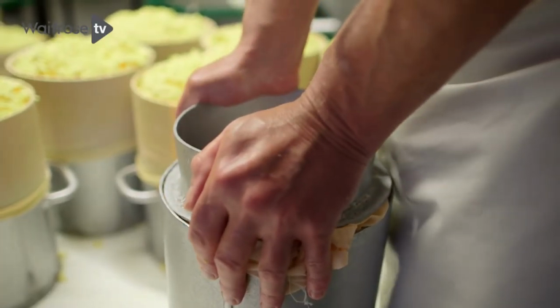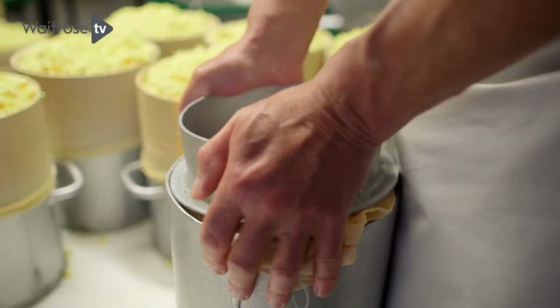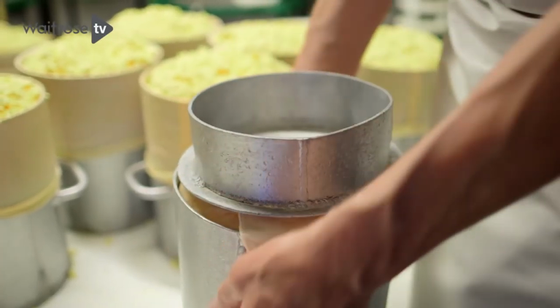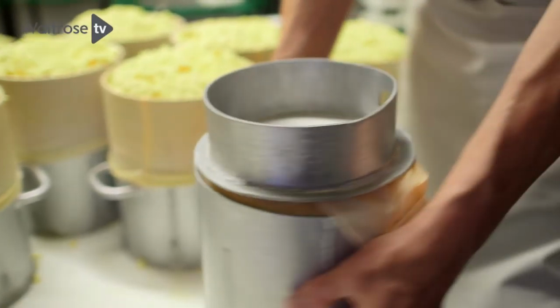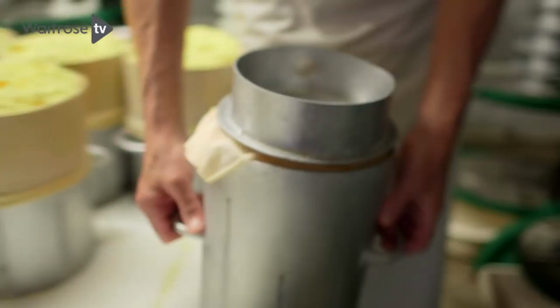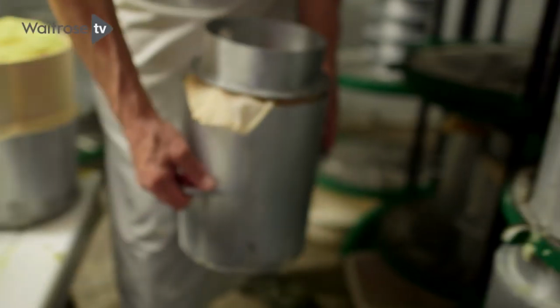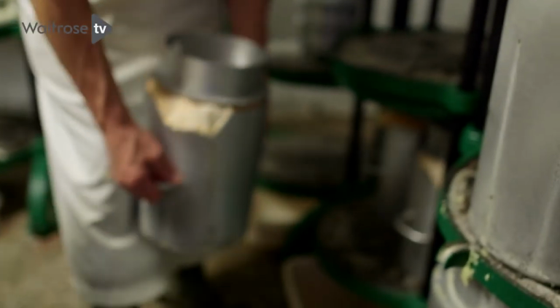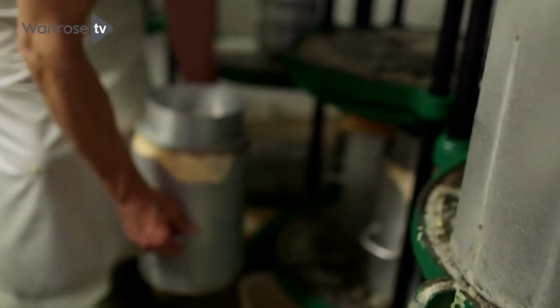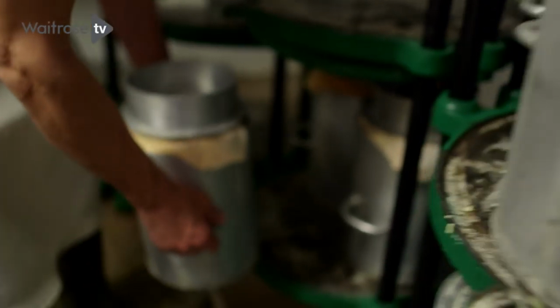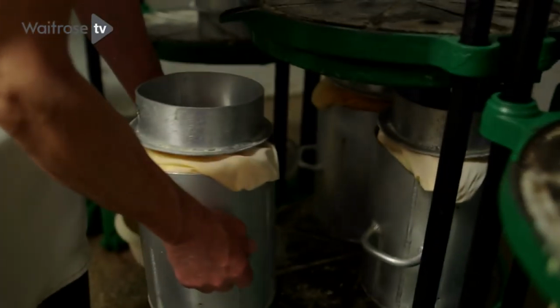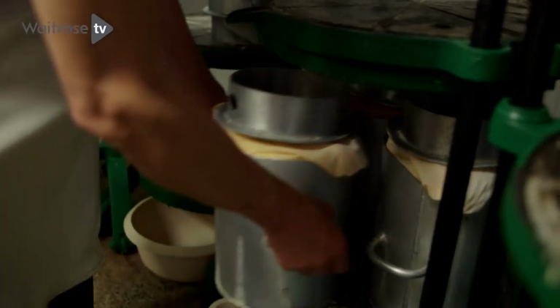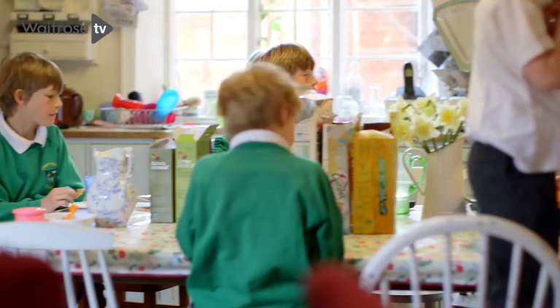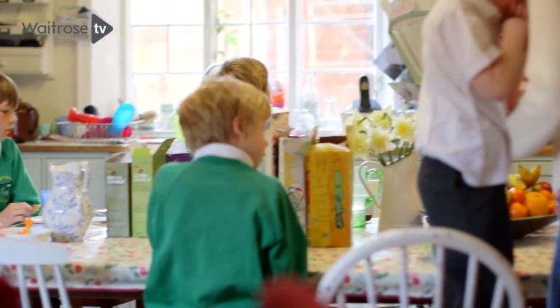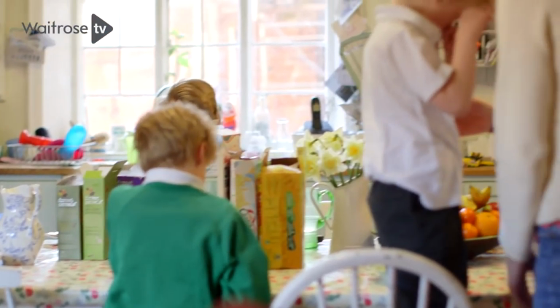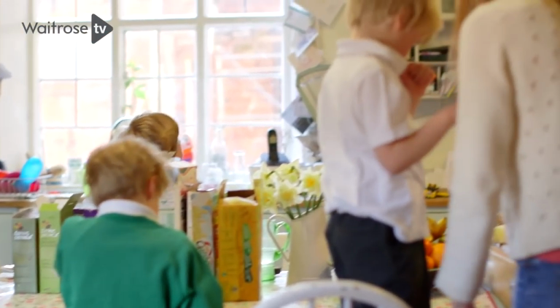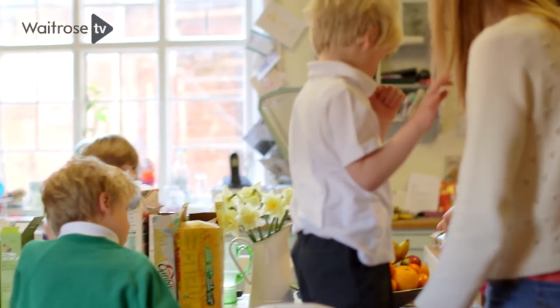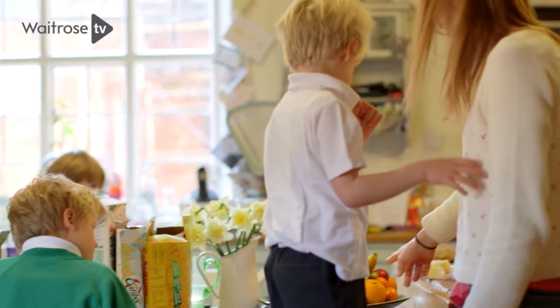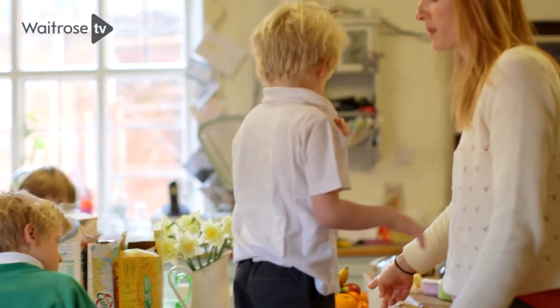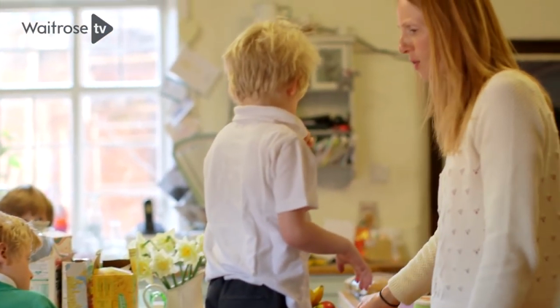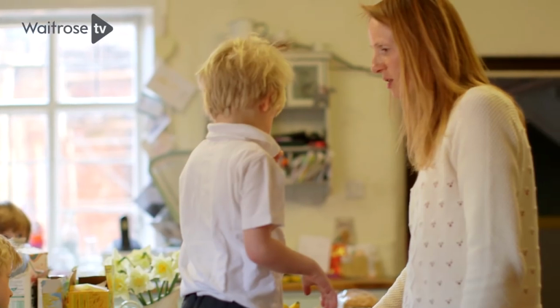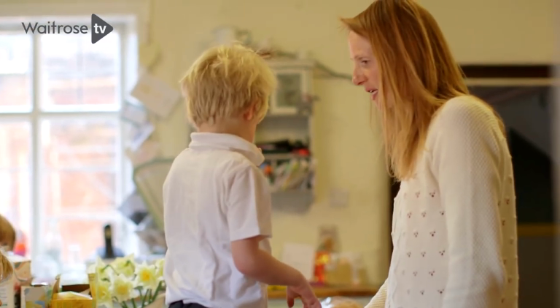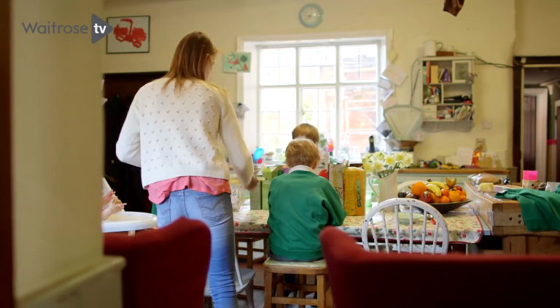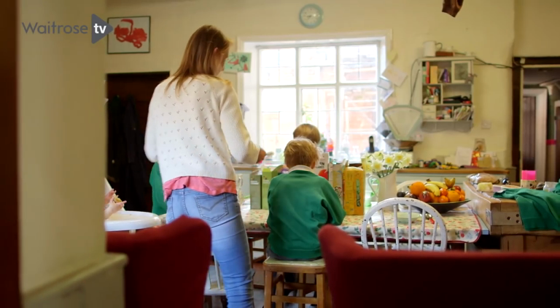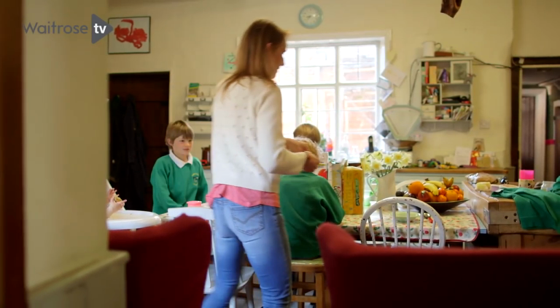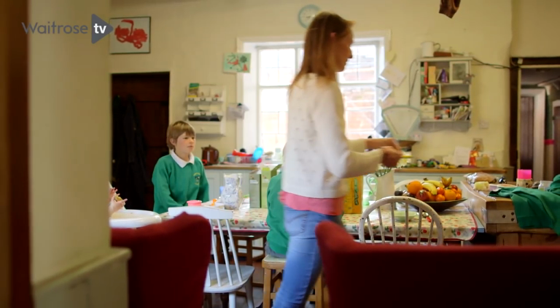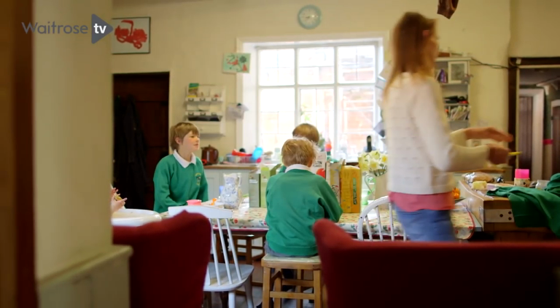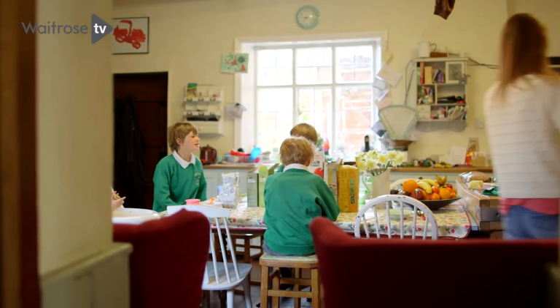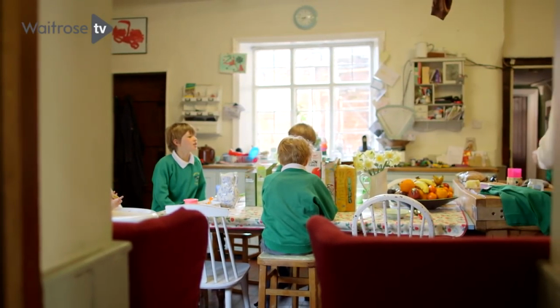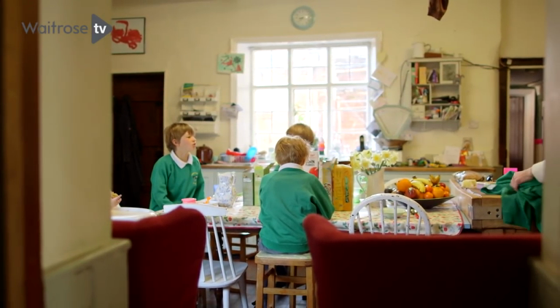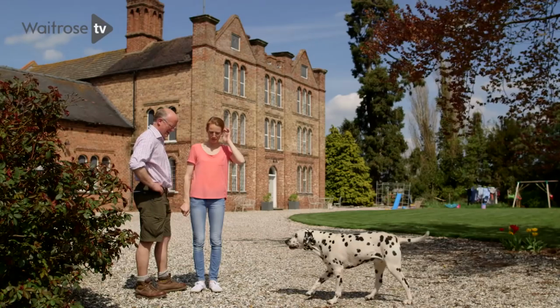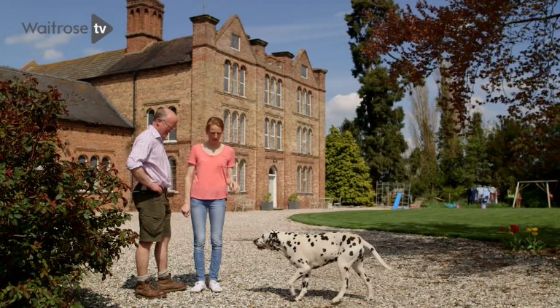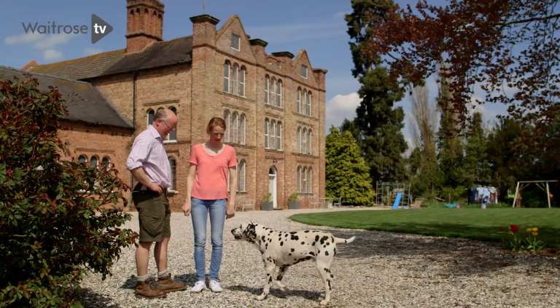Sarah and I are obviously running it now and hoping that someday one of the children will take over — one of our five children — and continue as the fourth generation of Applebees.